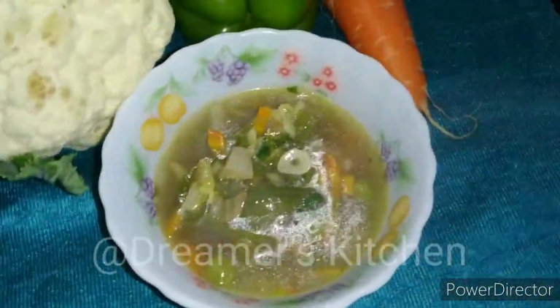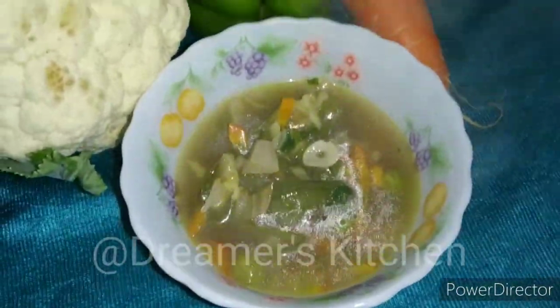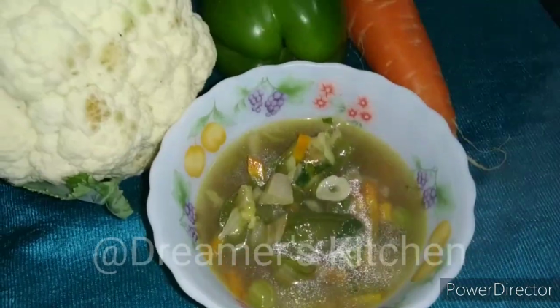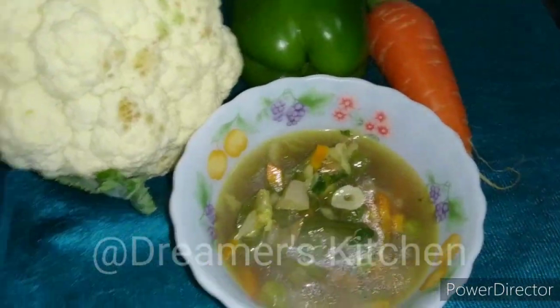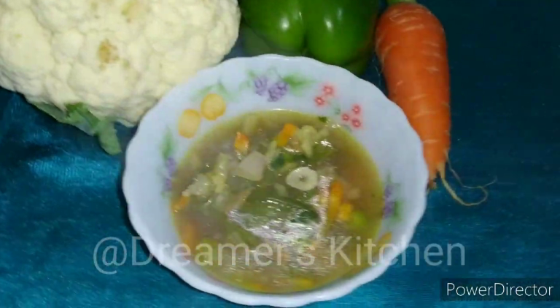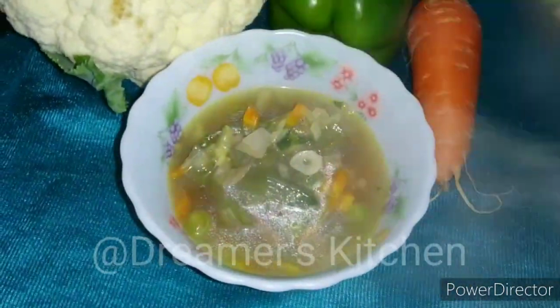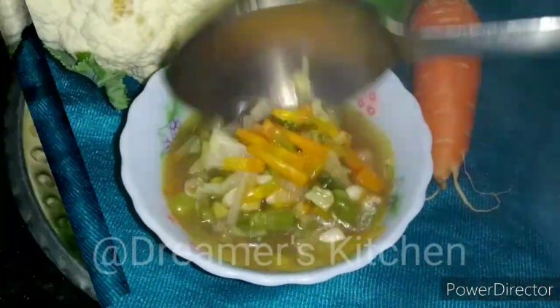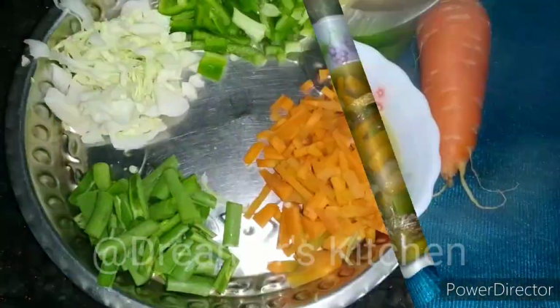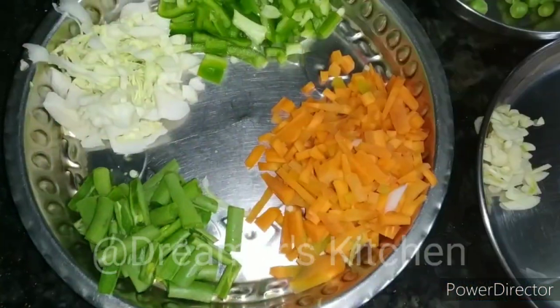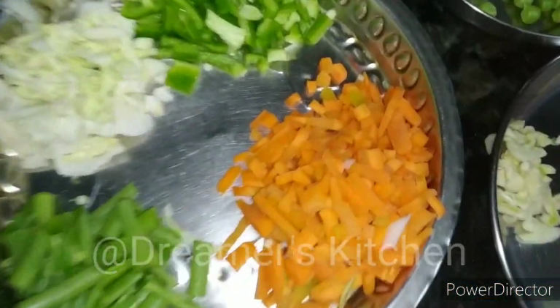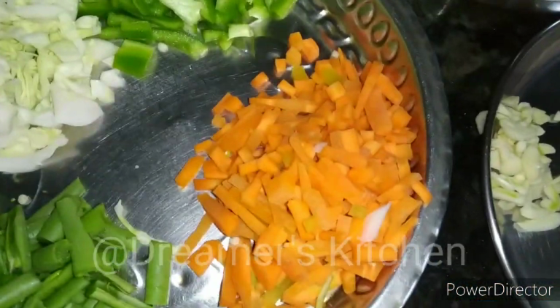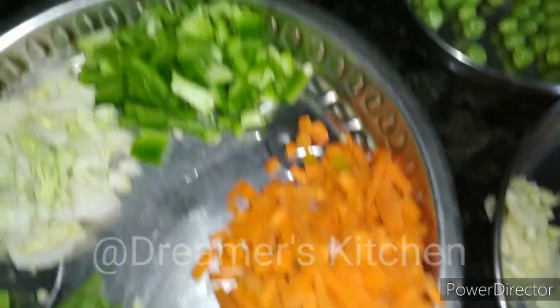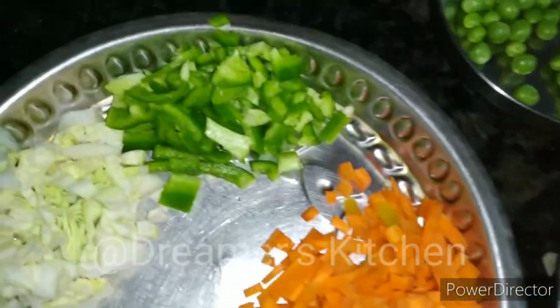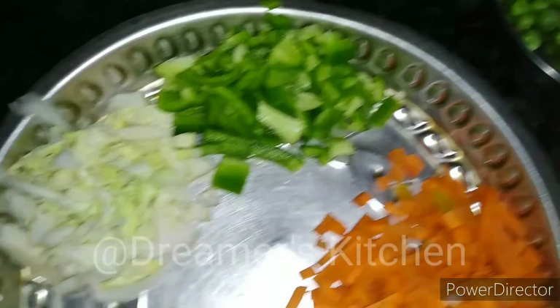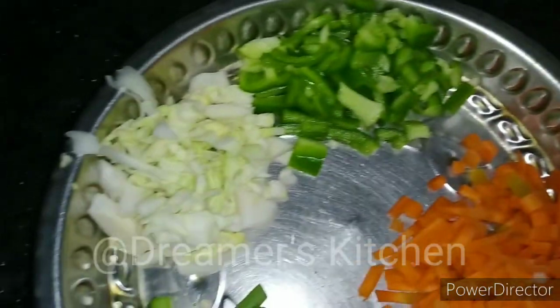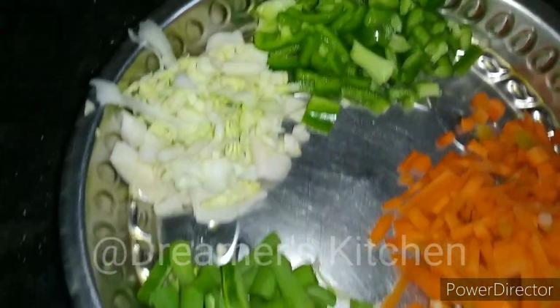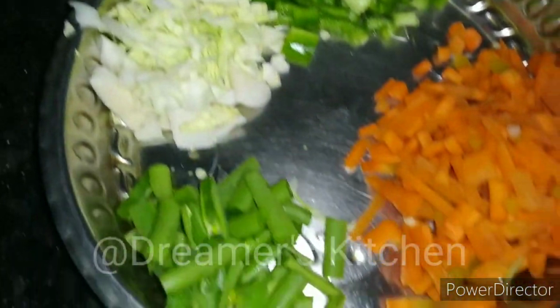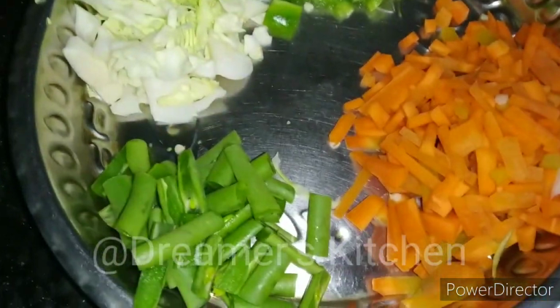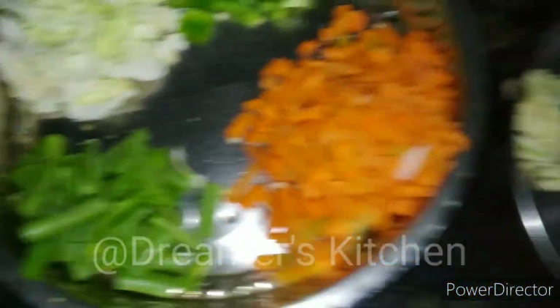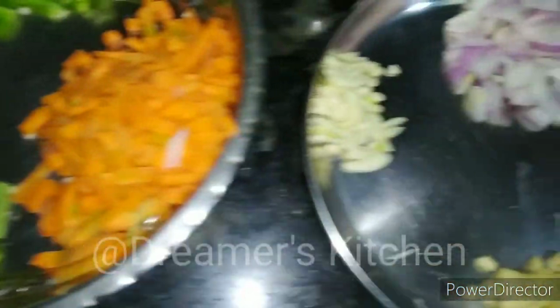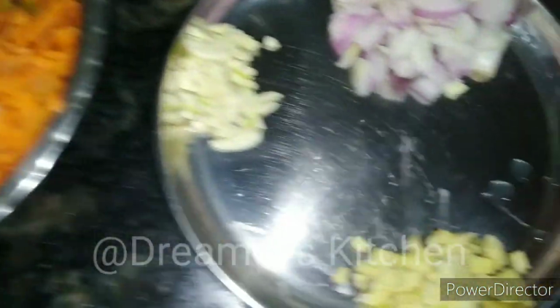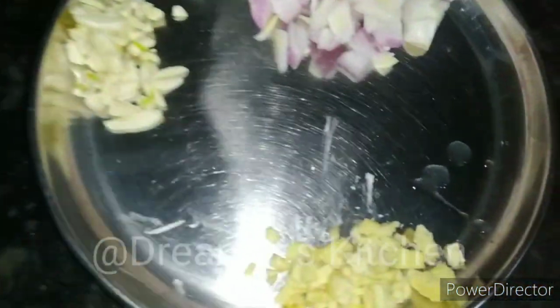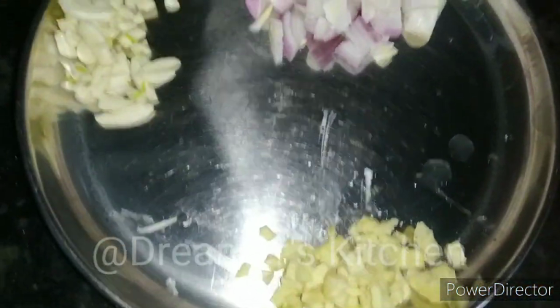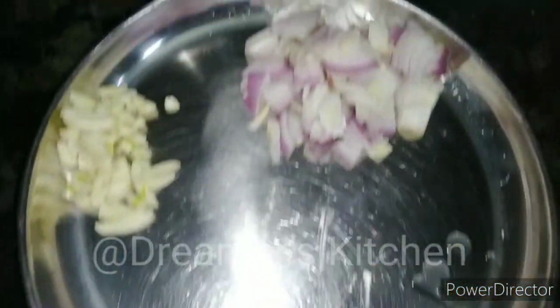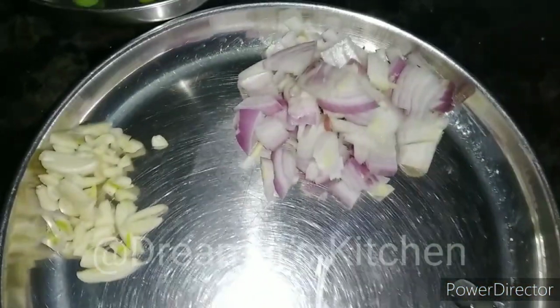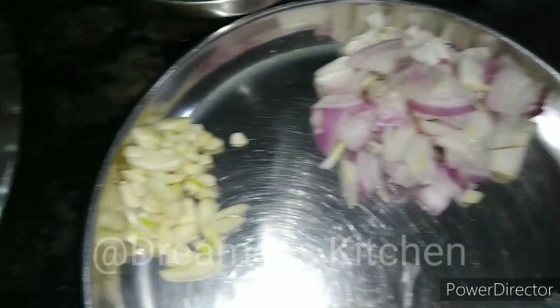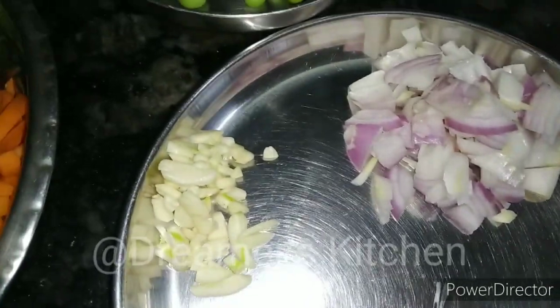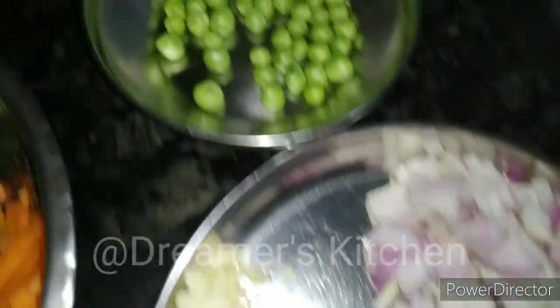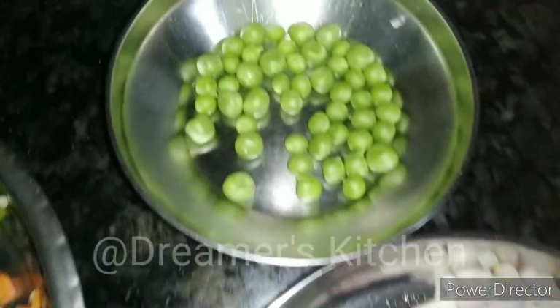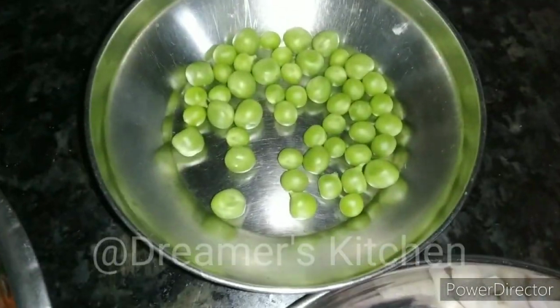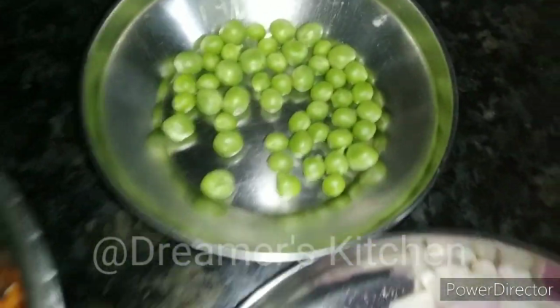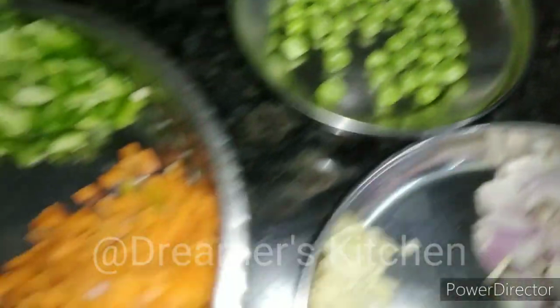Let's start the recipe without wasting time. First of all, we have cut carrots, capsicum, cabbage, and beans. Here we have chopped them medium size.